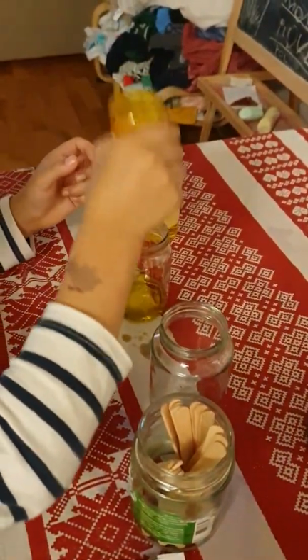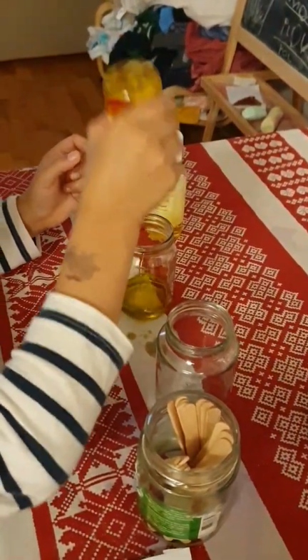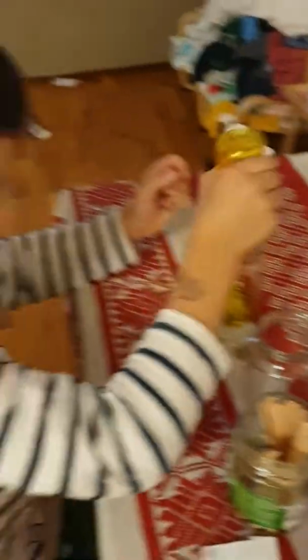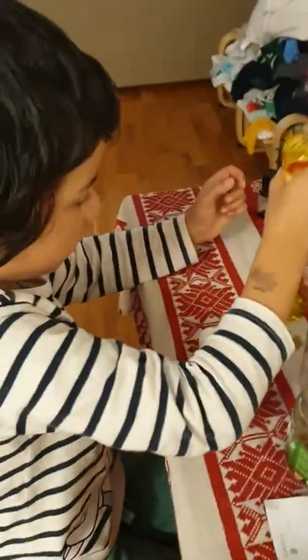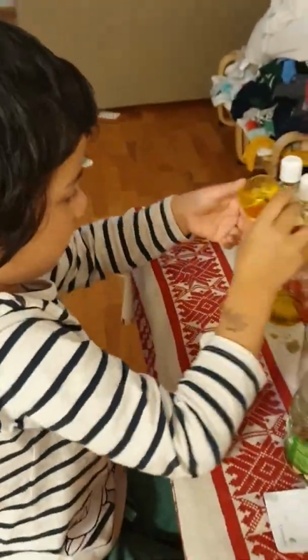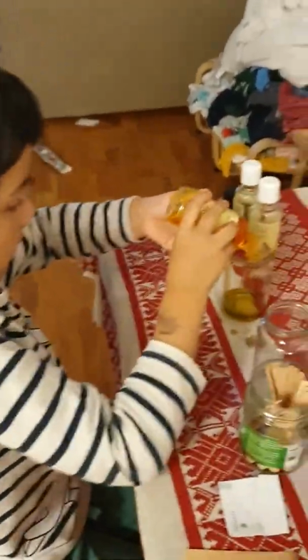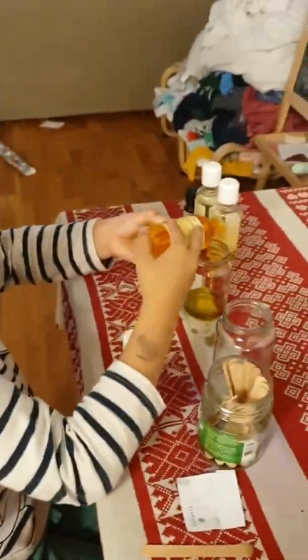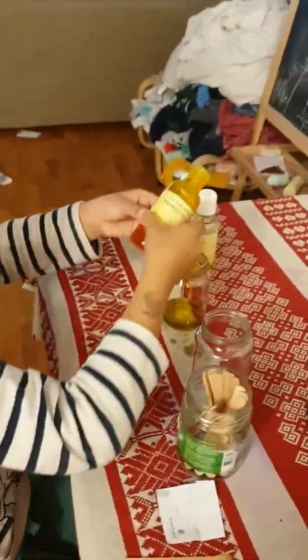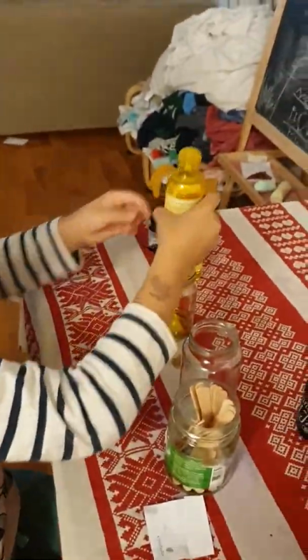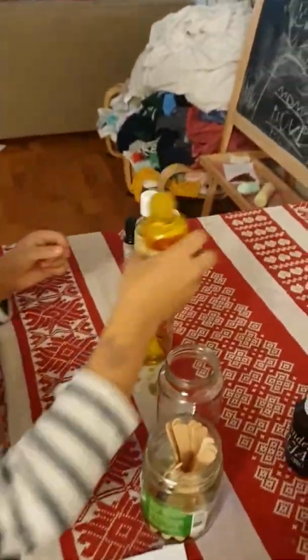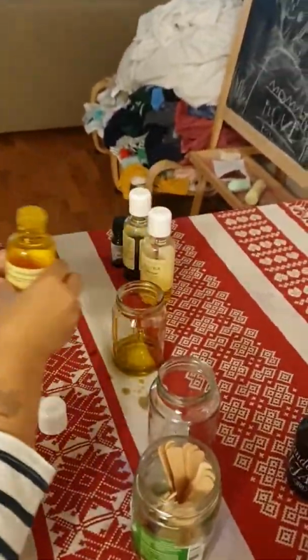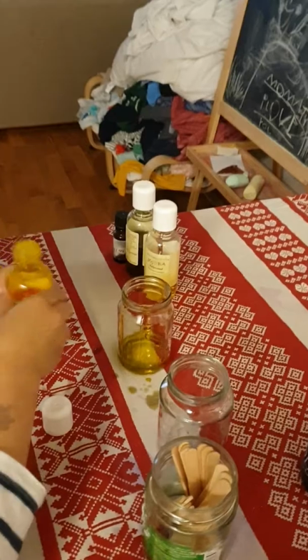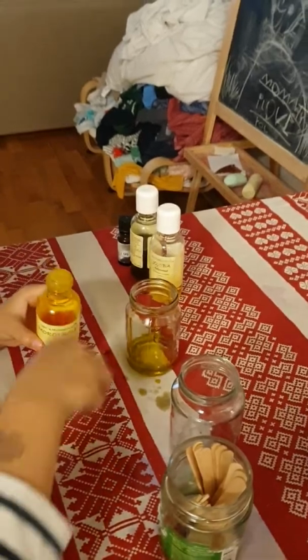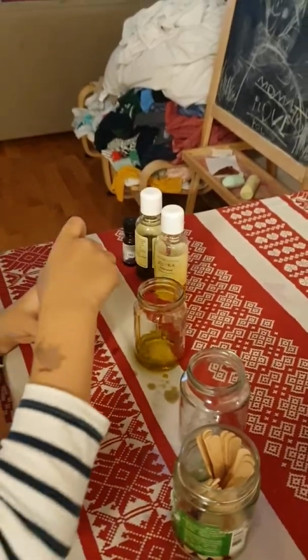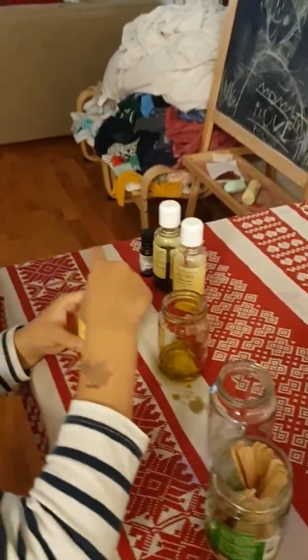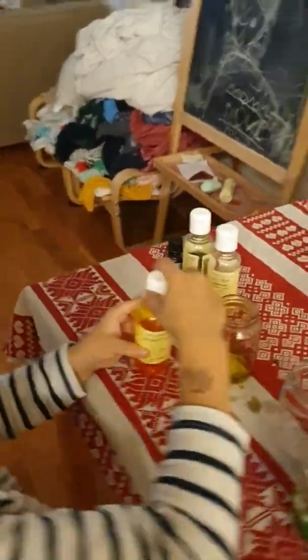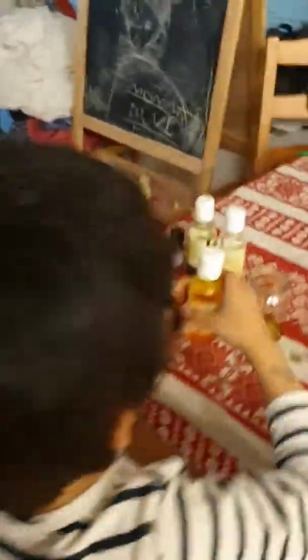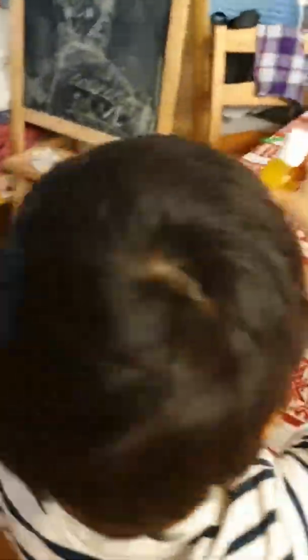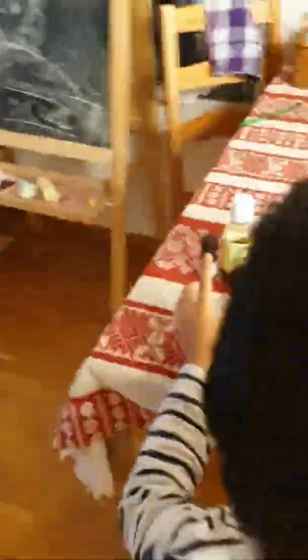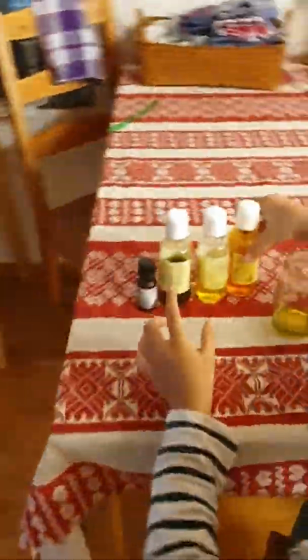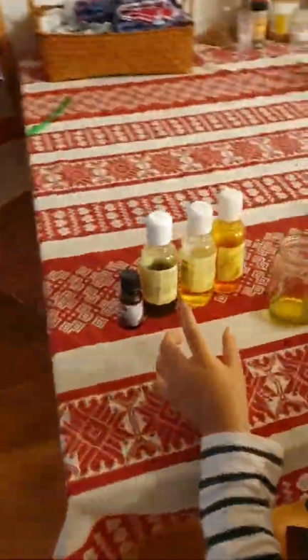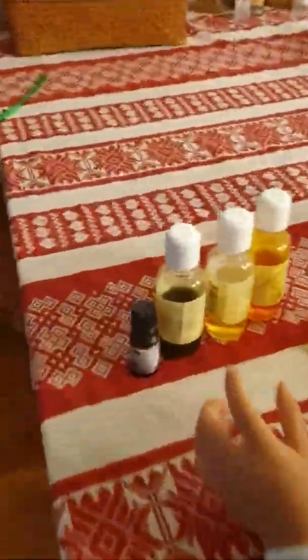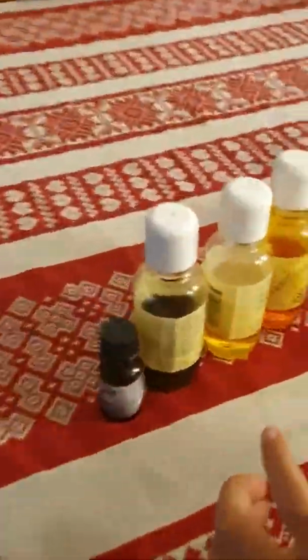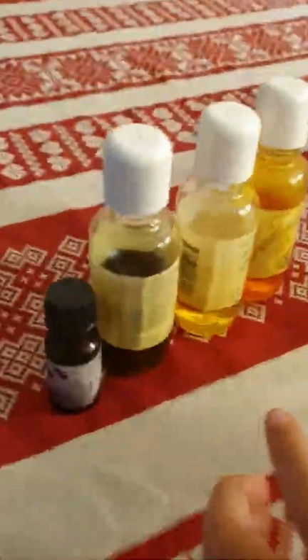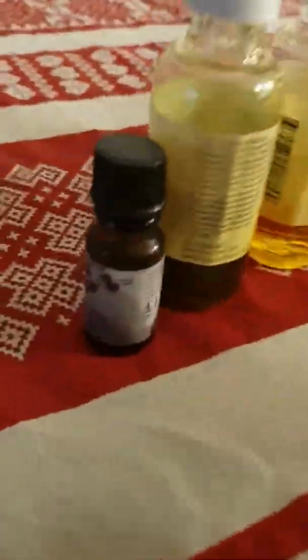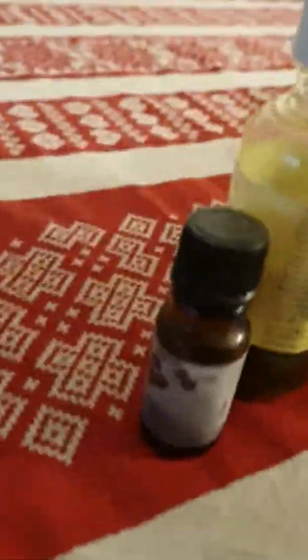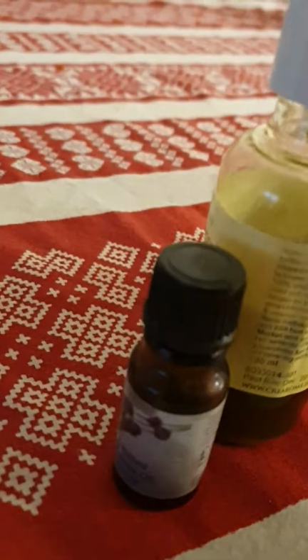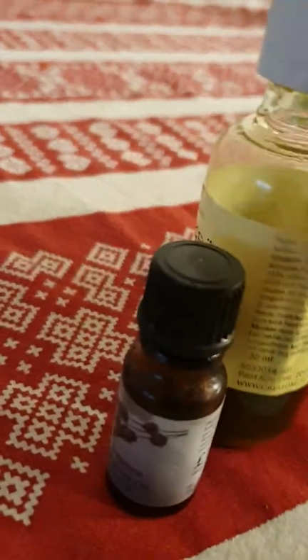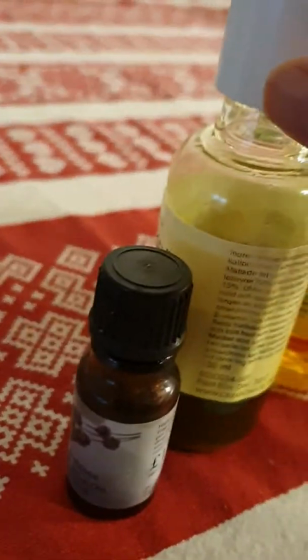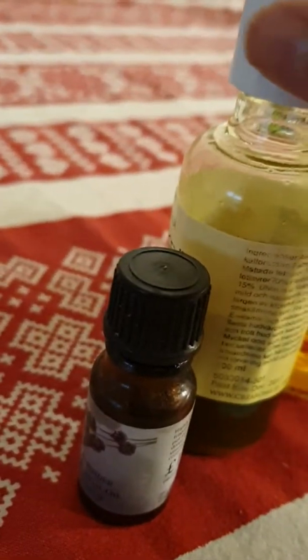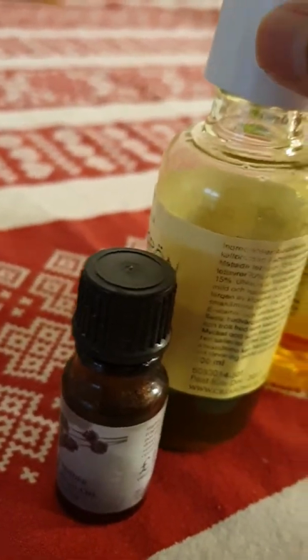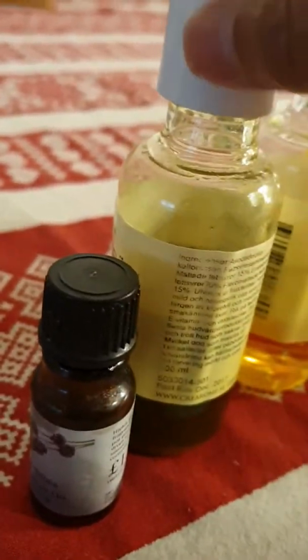Well, it is a little sticky and stuff, but it doesn't matter. Come on, let's make some oil. Wait, is this skin oil? Wait, this is skin oil.